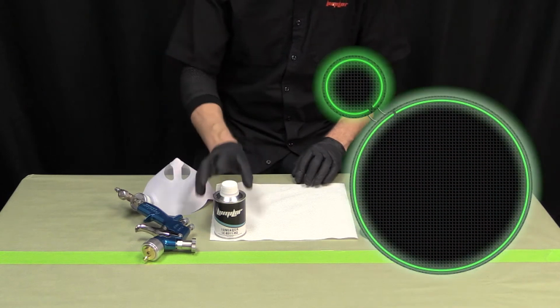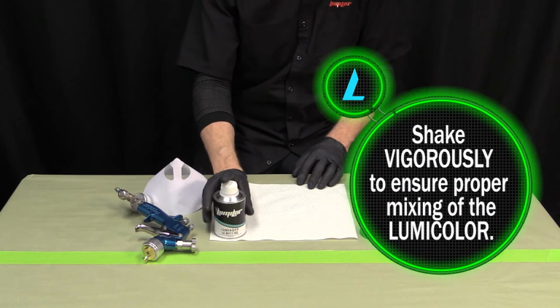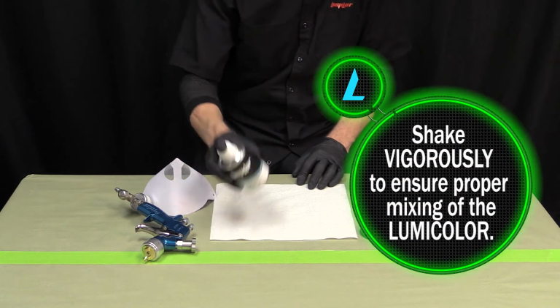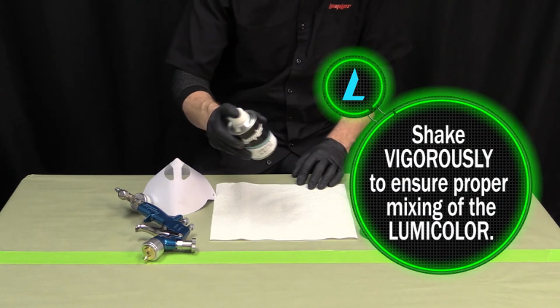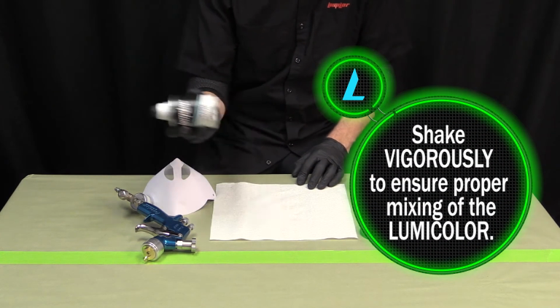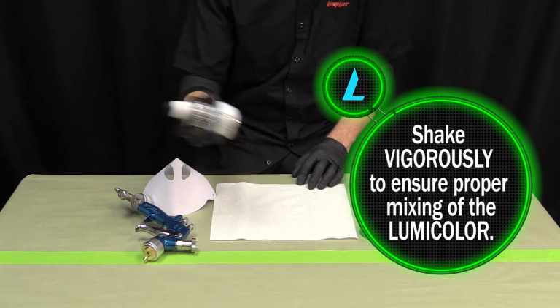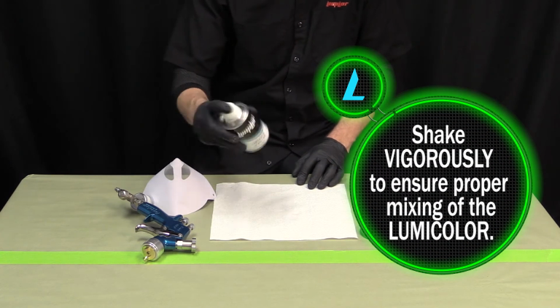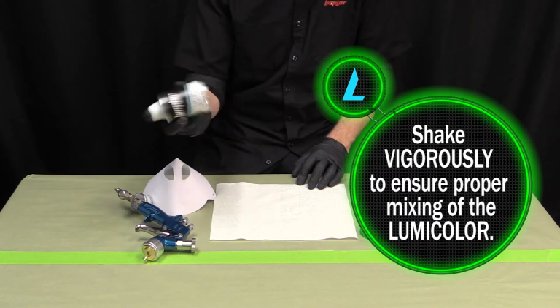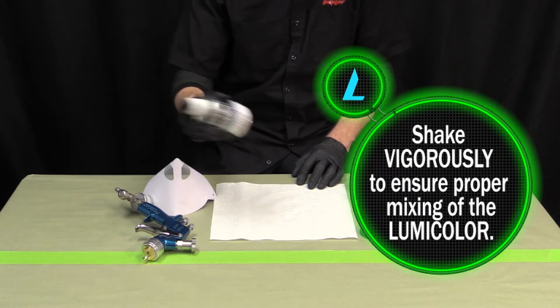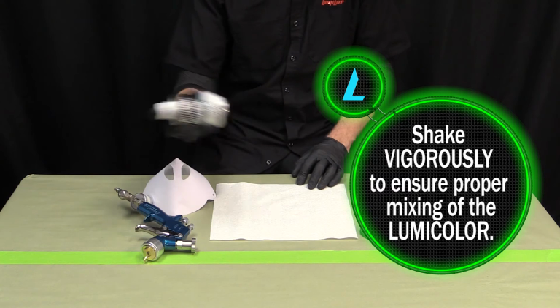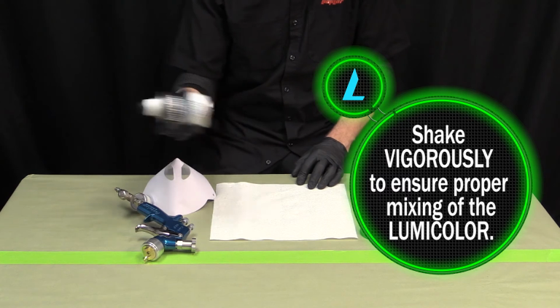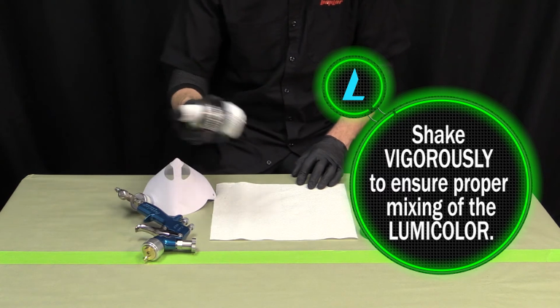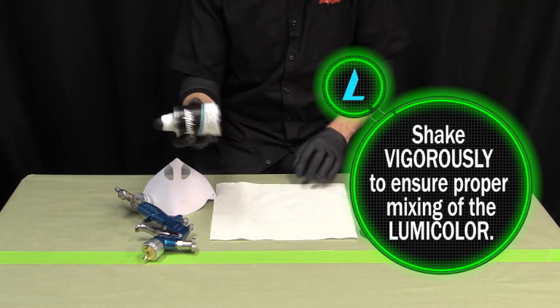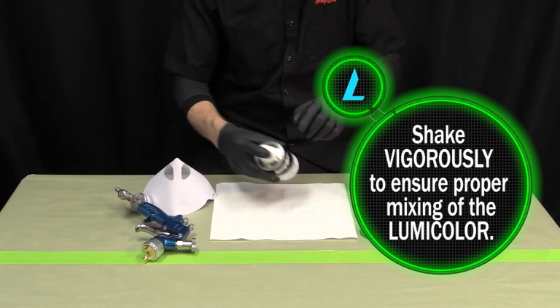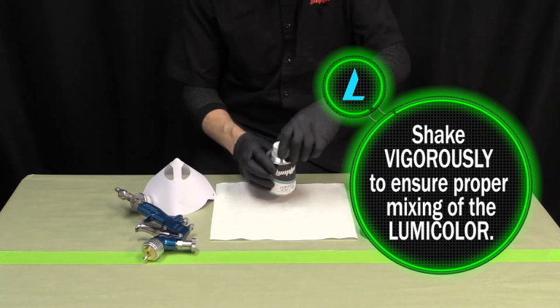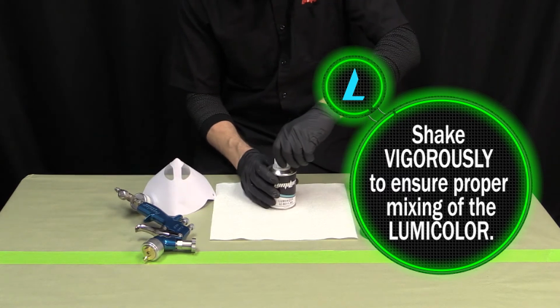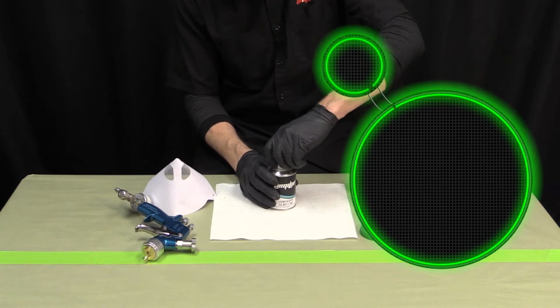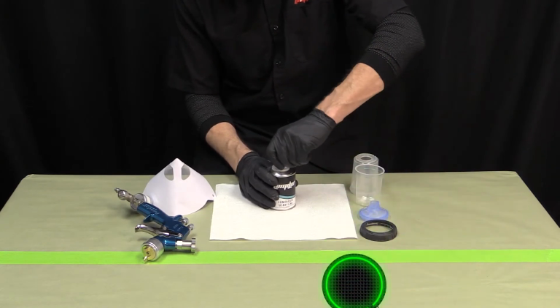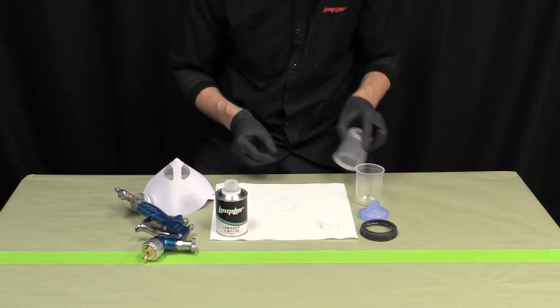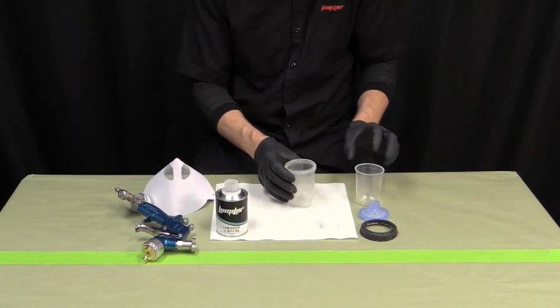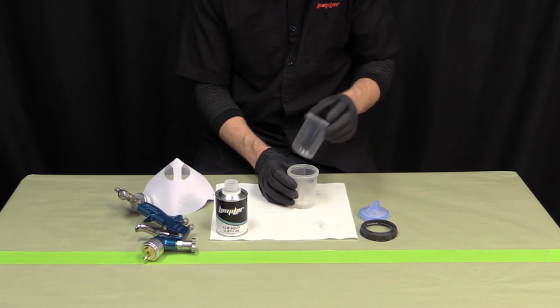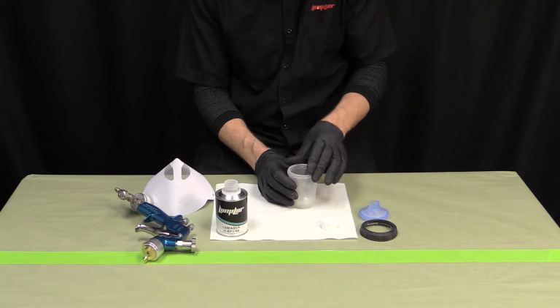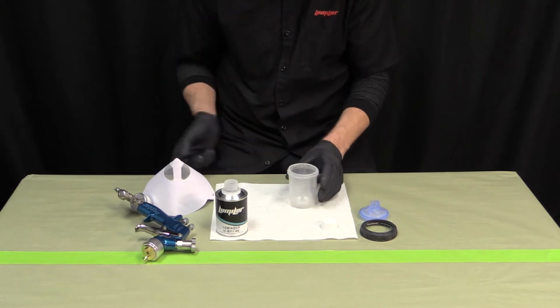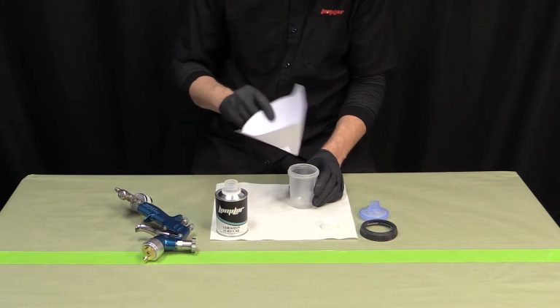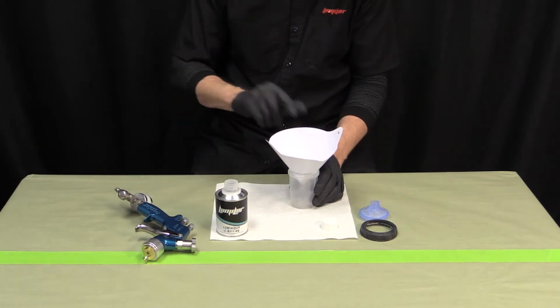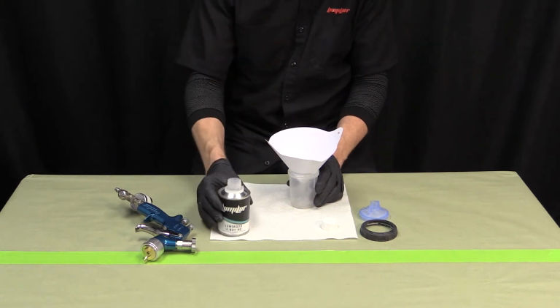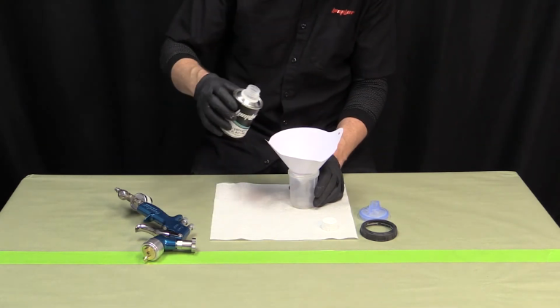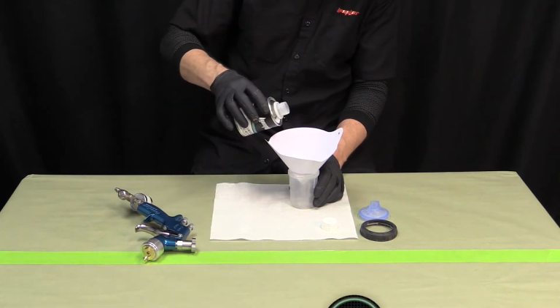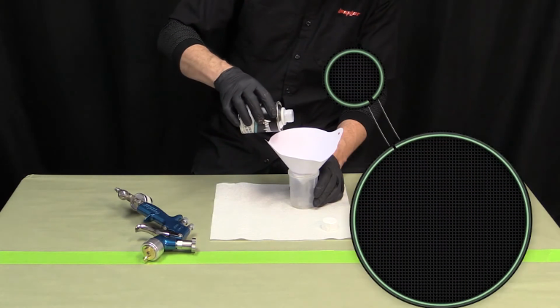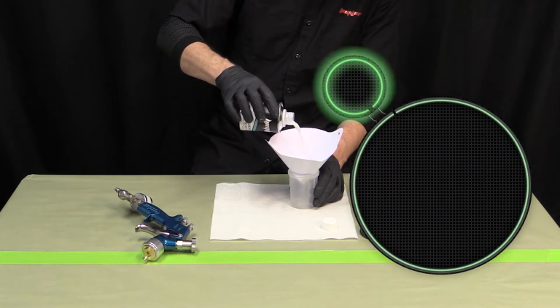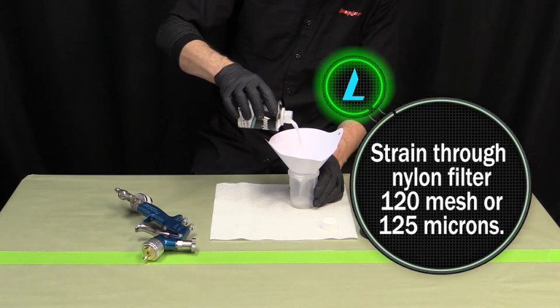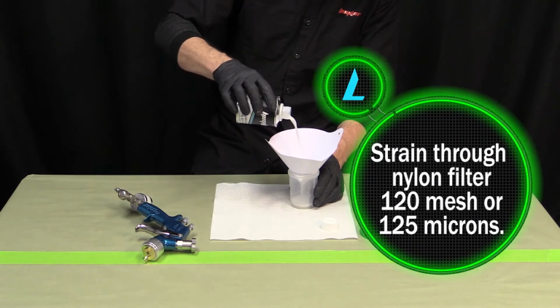Shaking the LumiColor vigorously is critically important when preparing the LumiColor material, as the components are extremely prone to separation. Use the same basic method when preparing this material as you did when preparing the previous layers.